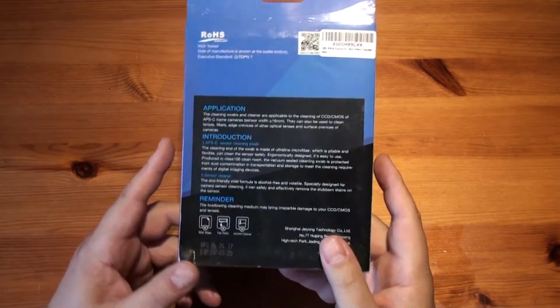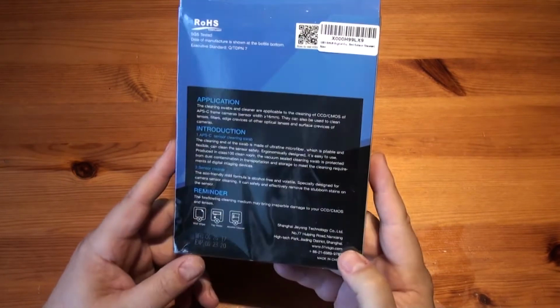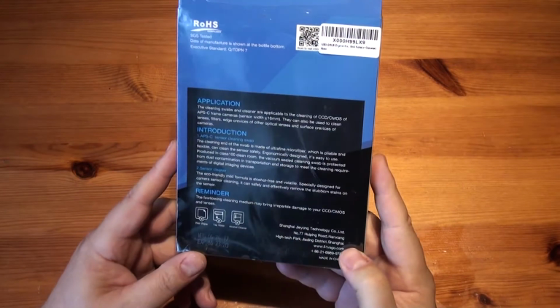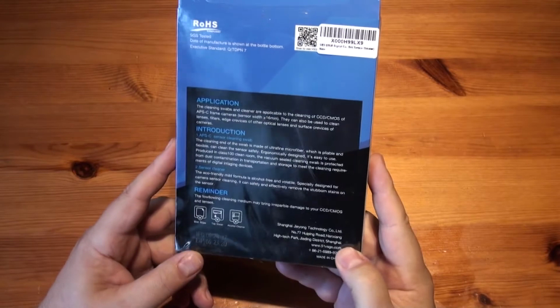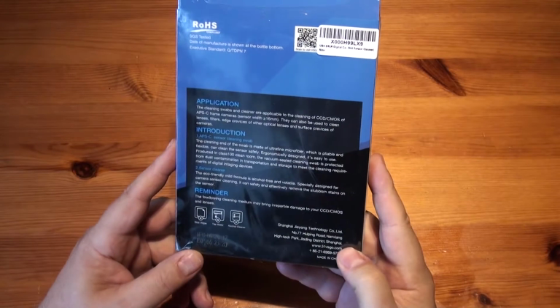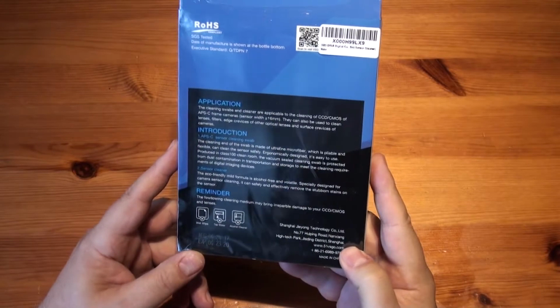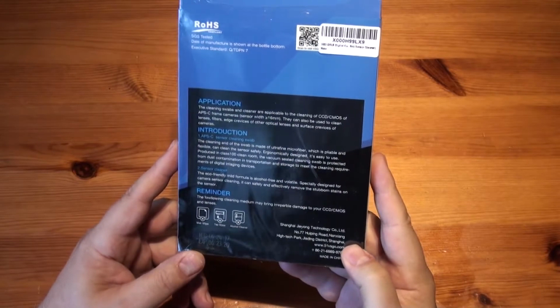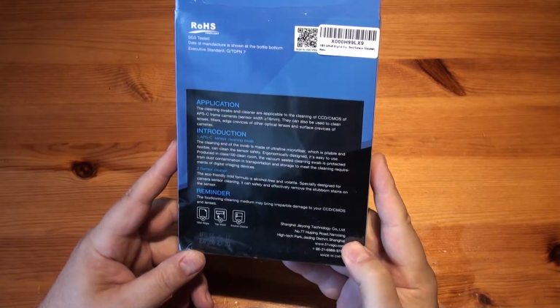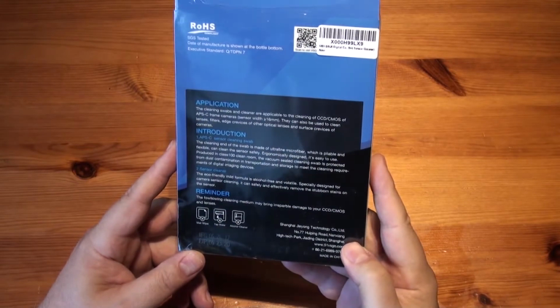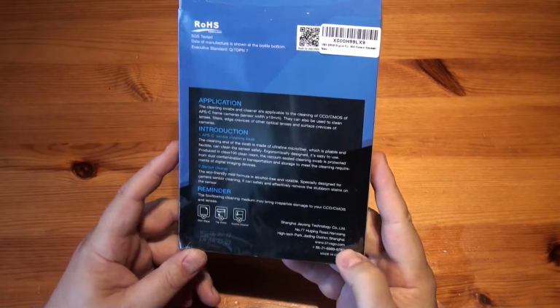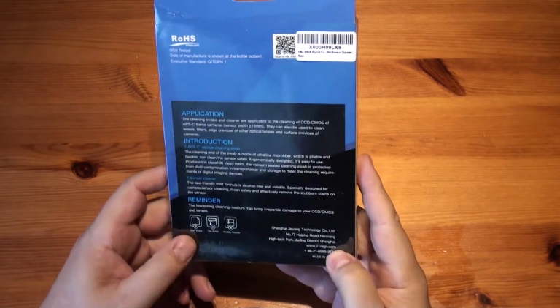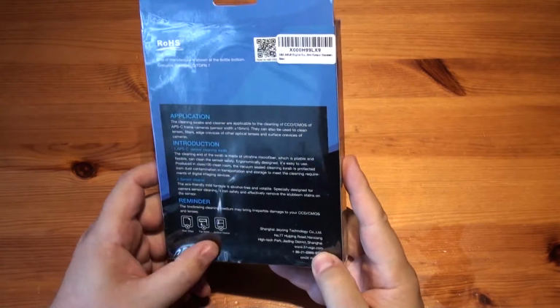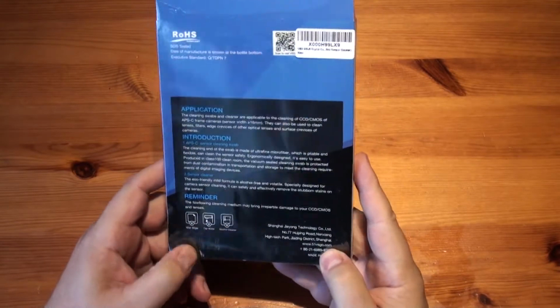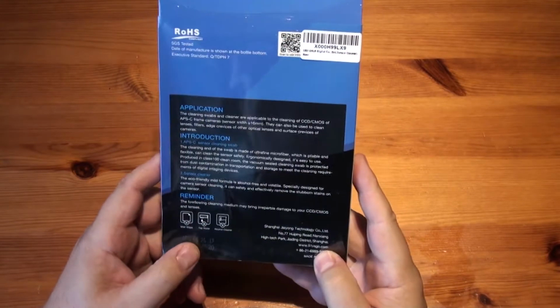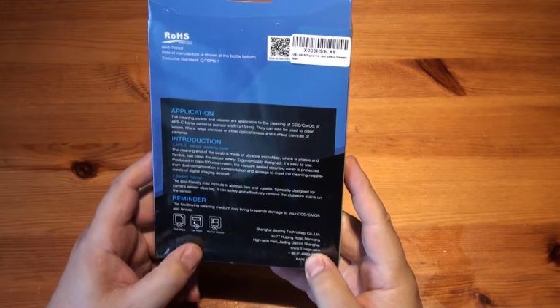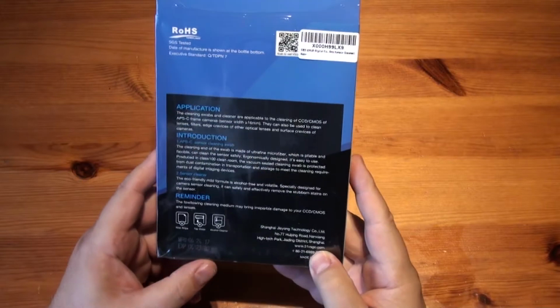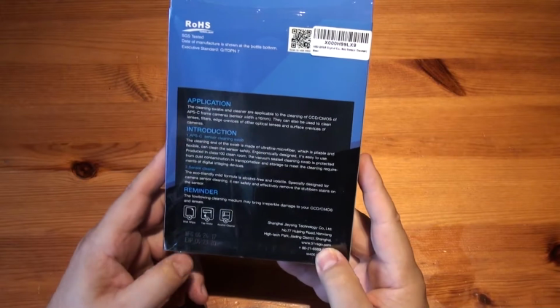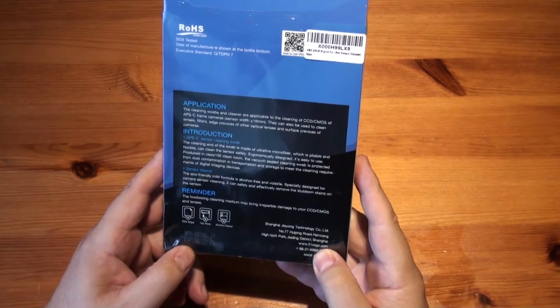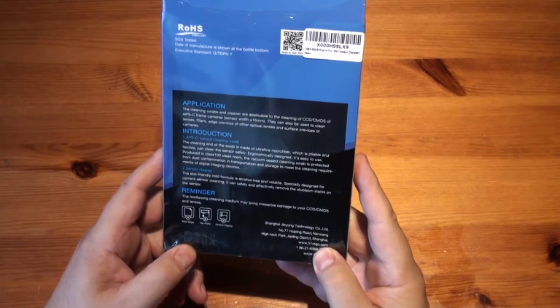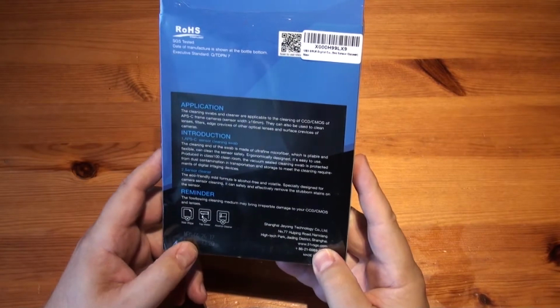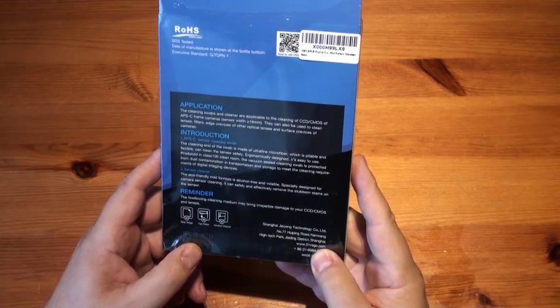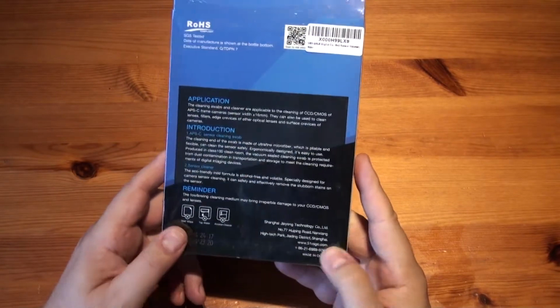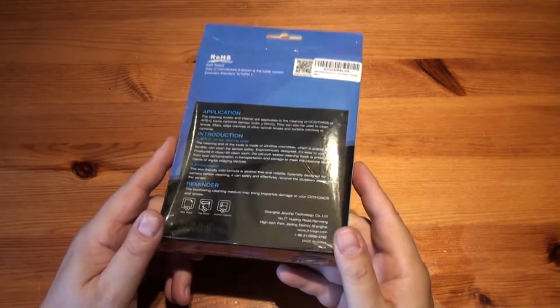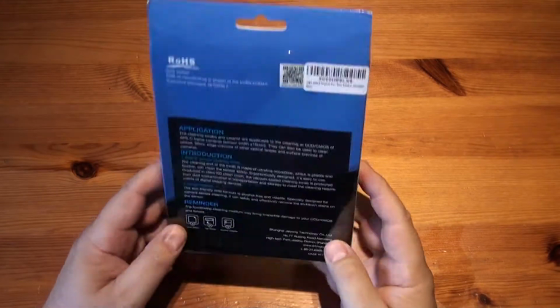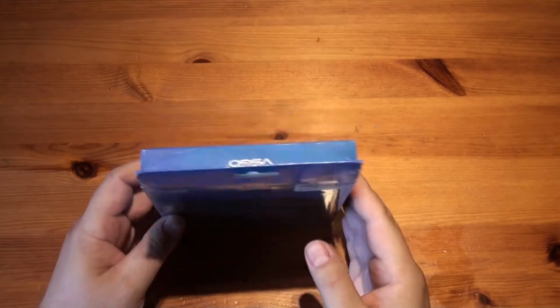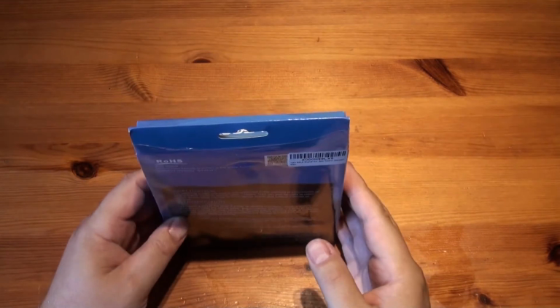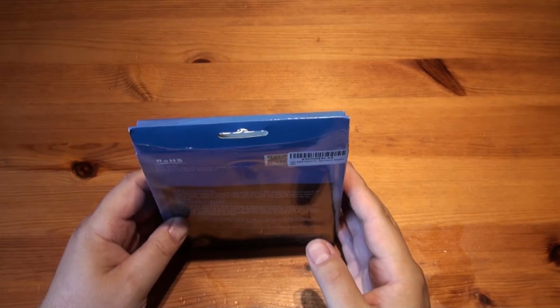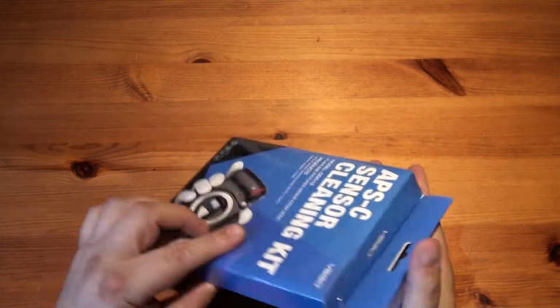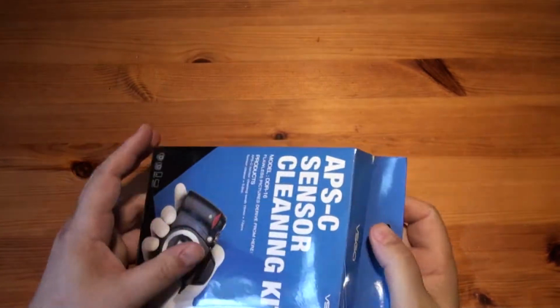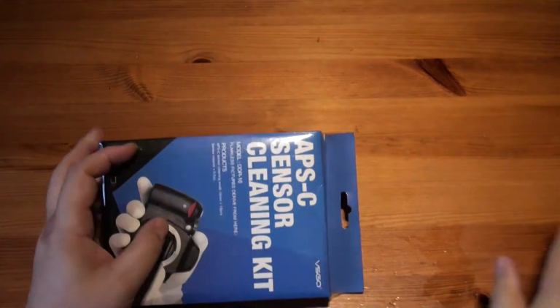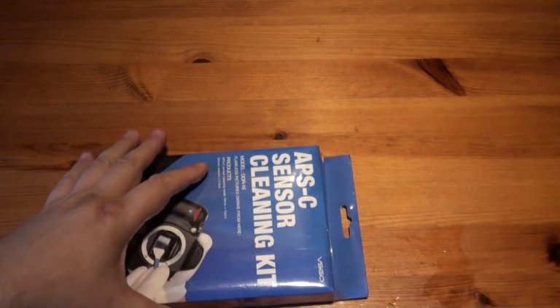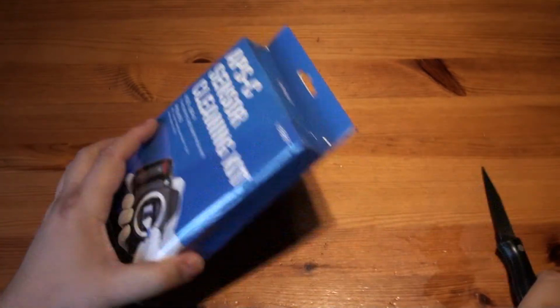Things not to use: wet wipes, tap water, or alcohol cleaner. It also says when it was manufactured it was the 4th of the 24th of 17, and it expires on the 4th of the 23rd of 20. So here we go then, I'm gonna have a go at cleaning my camera.